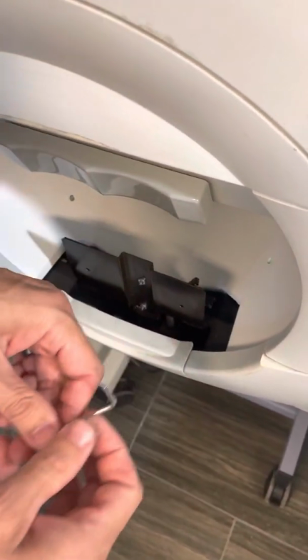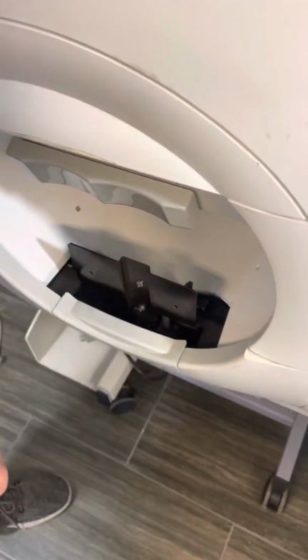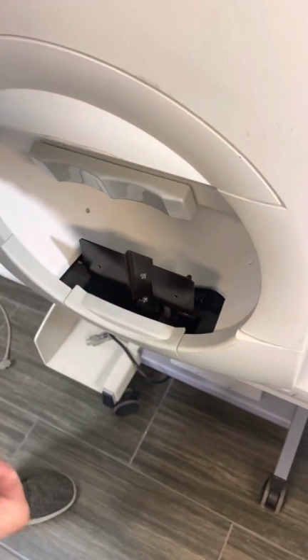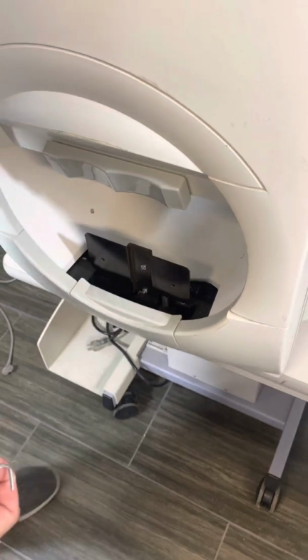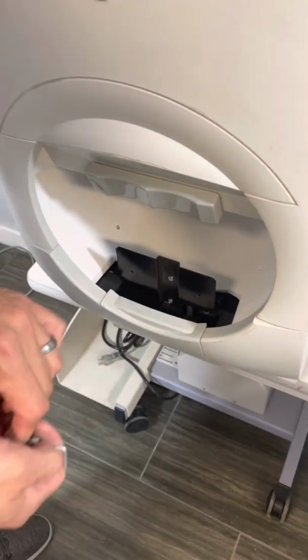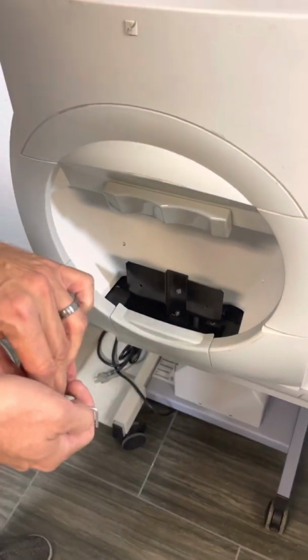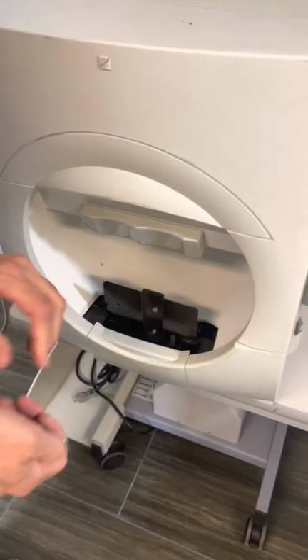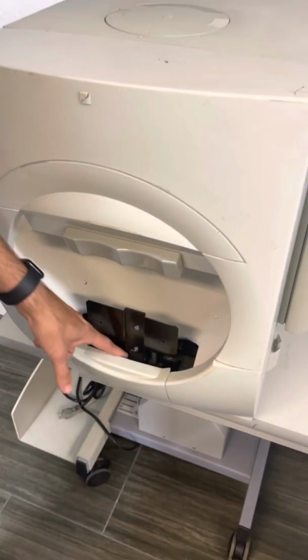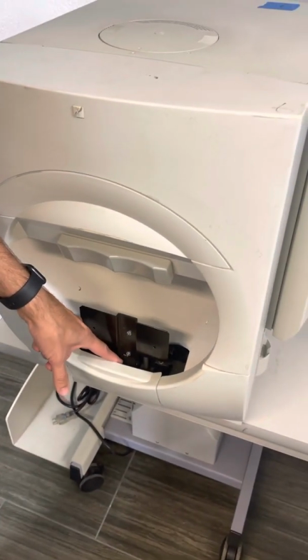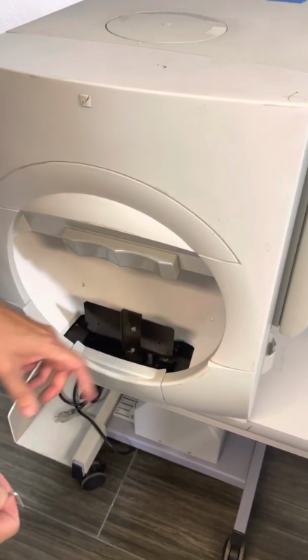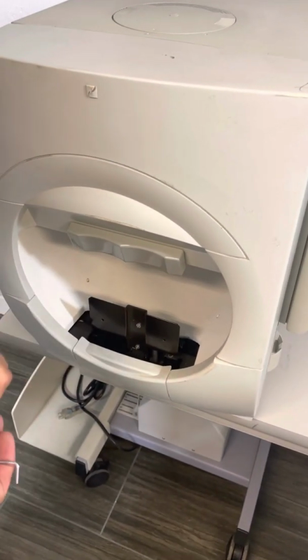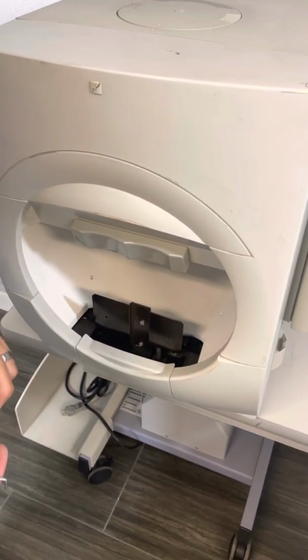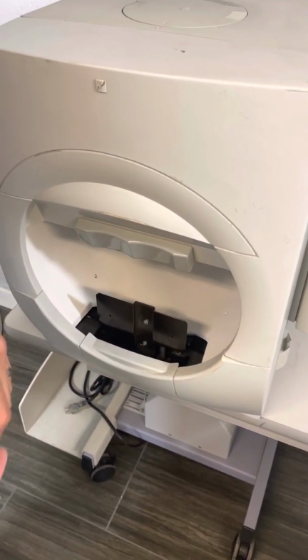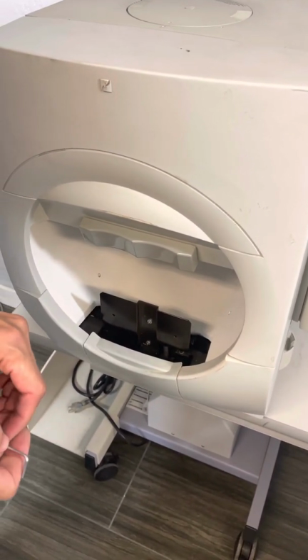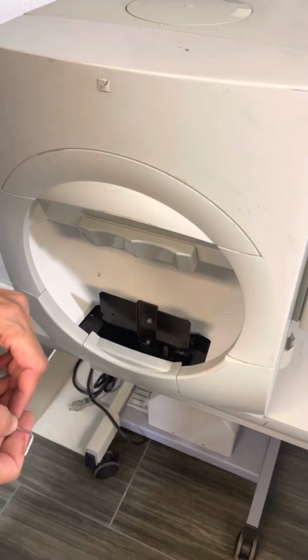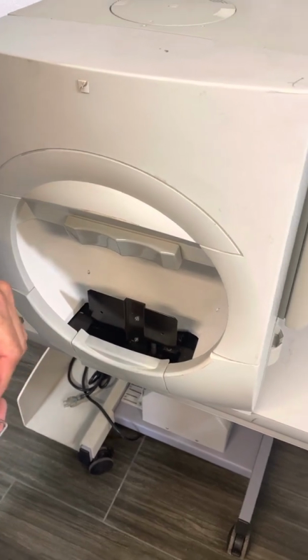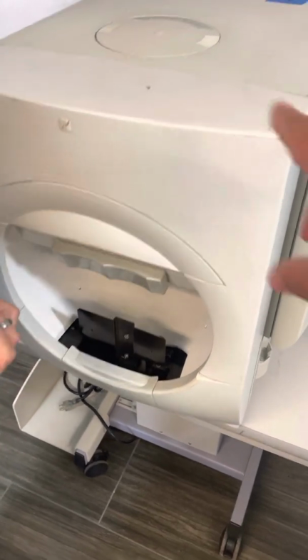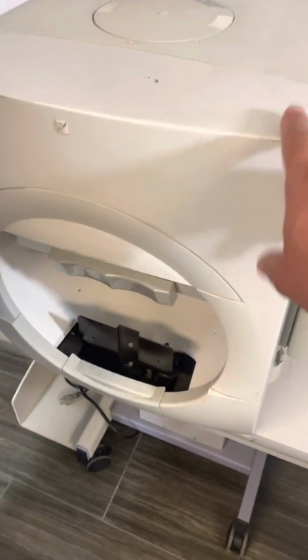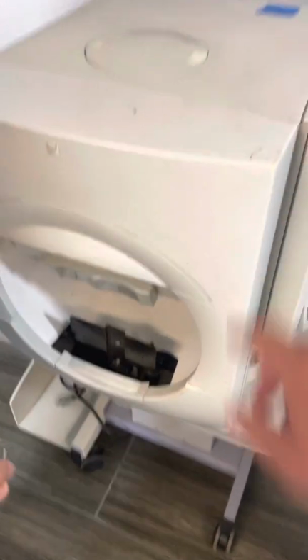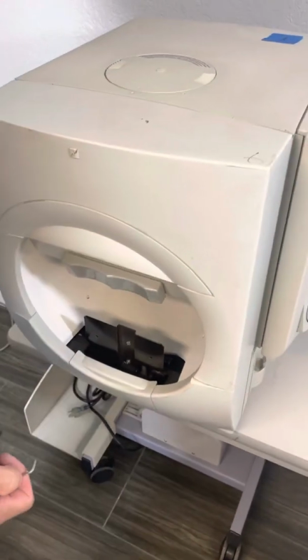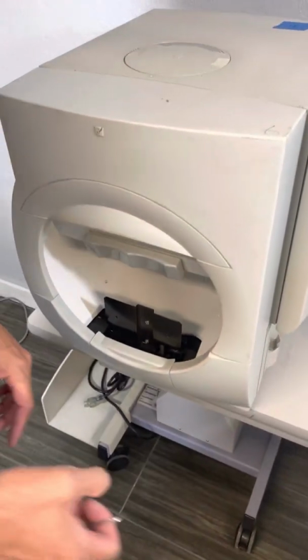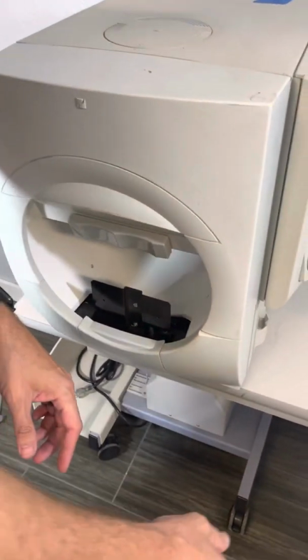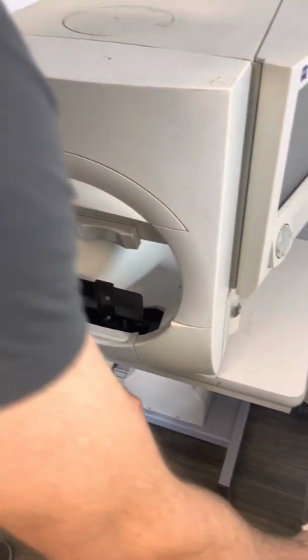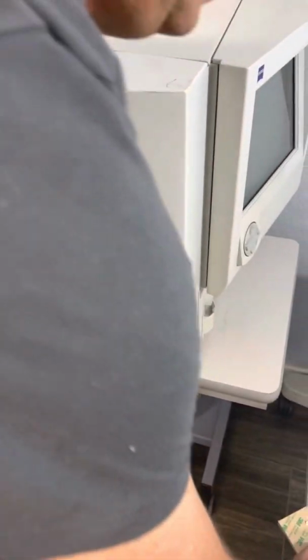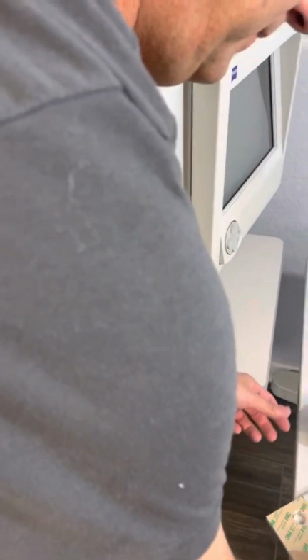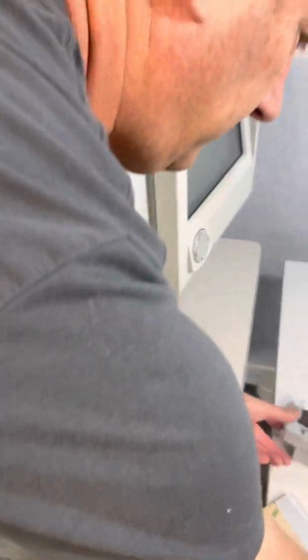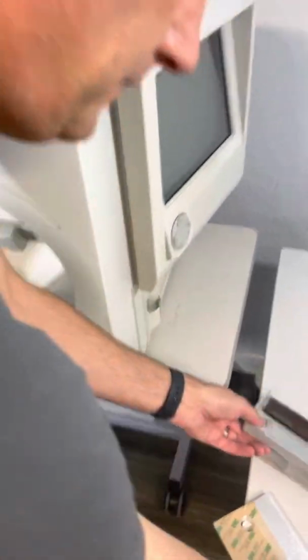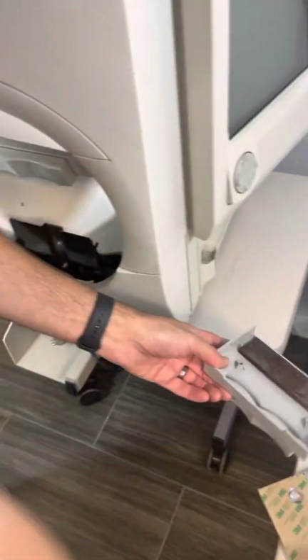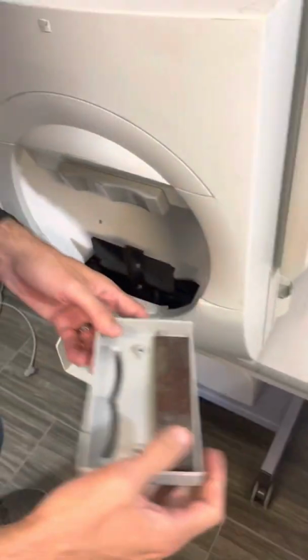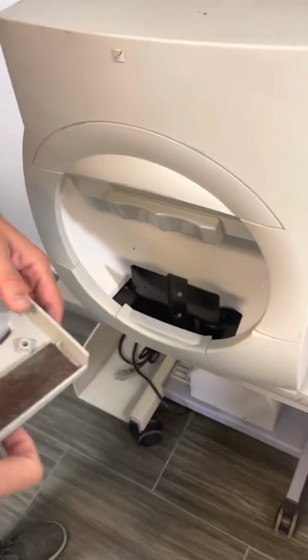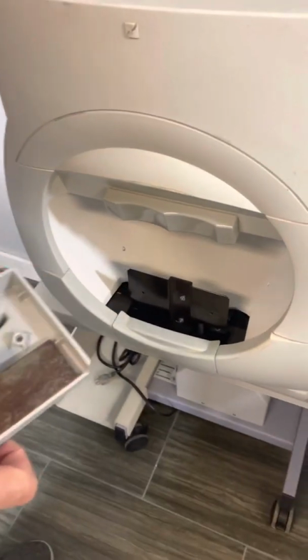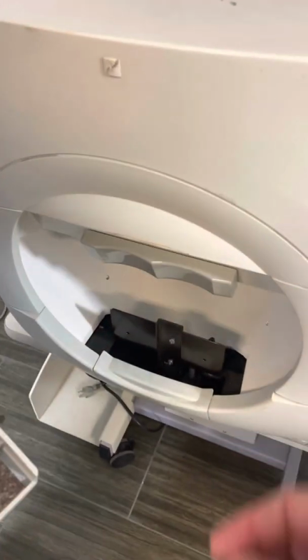If anything falls down in the bowl, you can refer to our other video for the lens holder to be able to remove this cover and get whatever is needed. Or if you can't get that off and you need to be able to get to the back side.